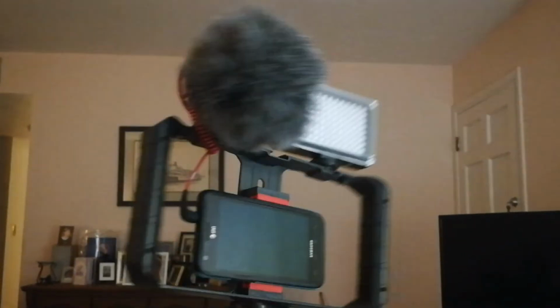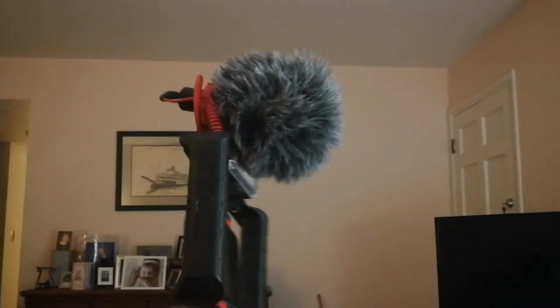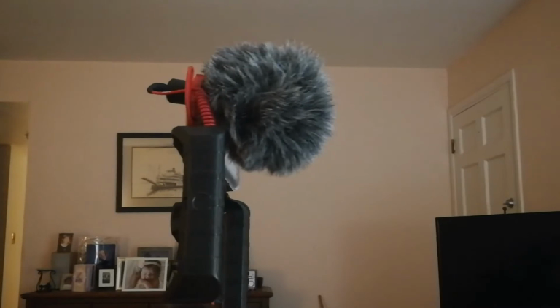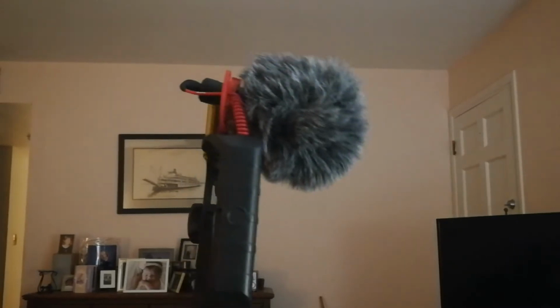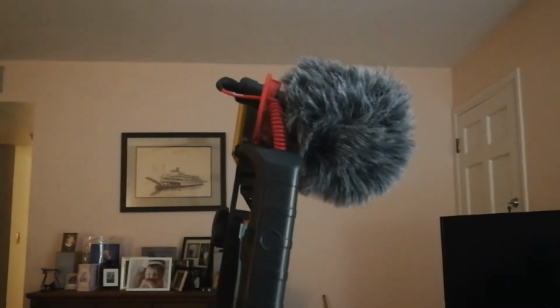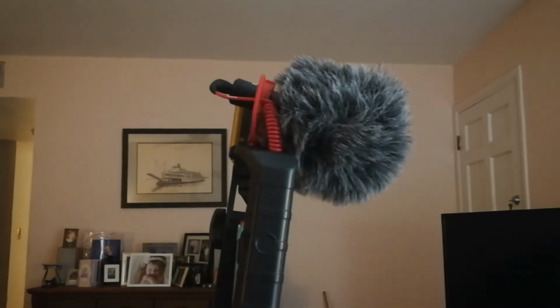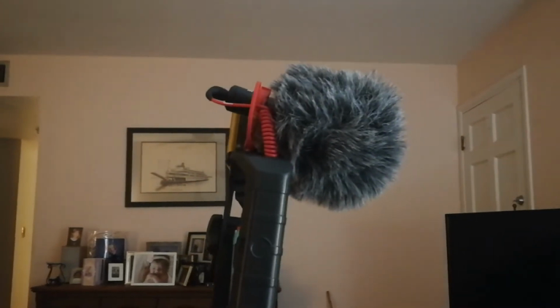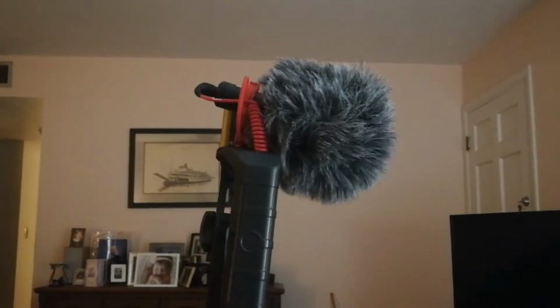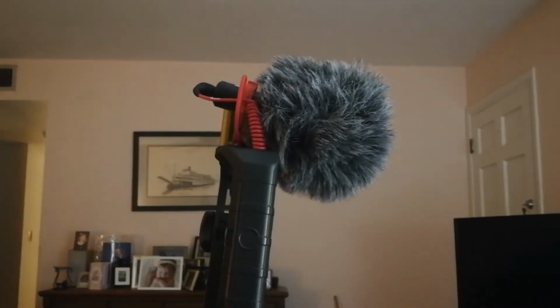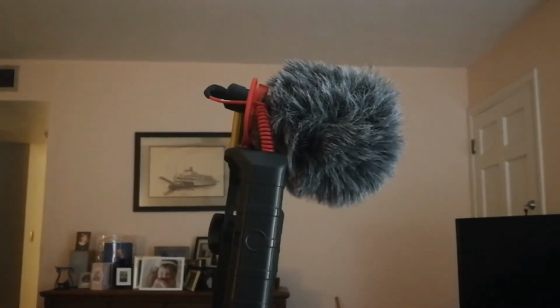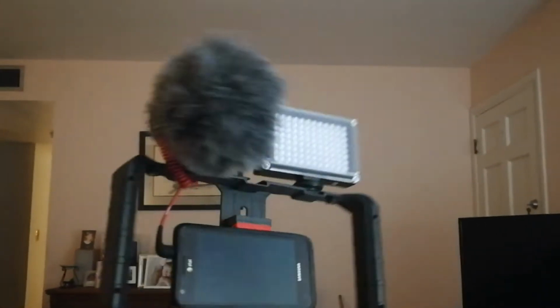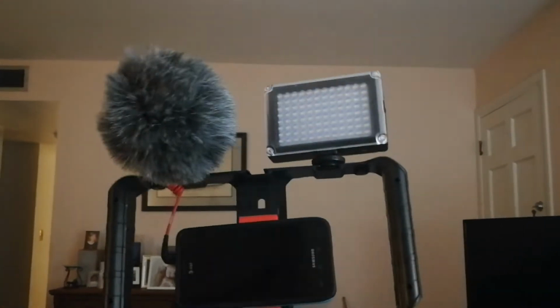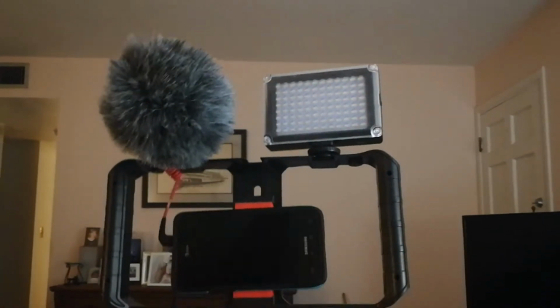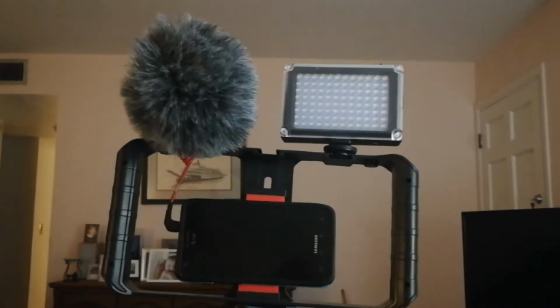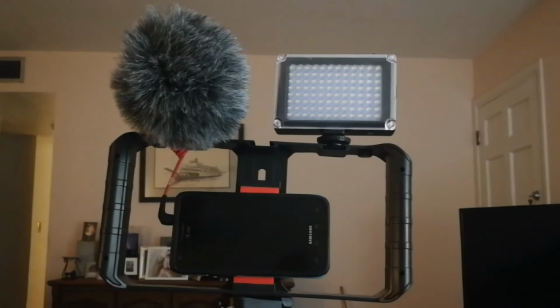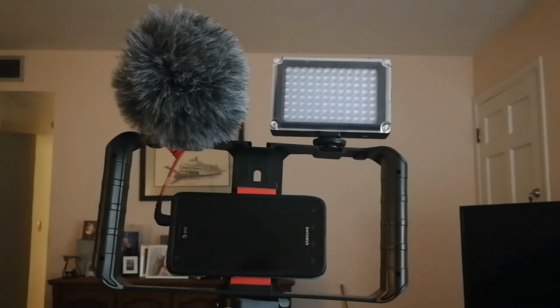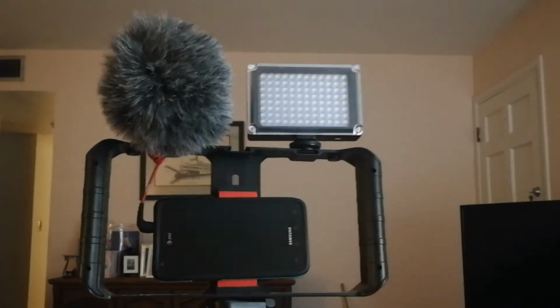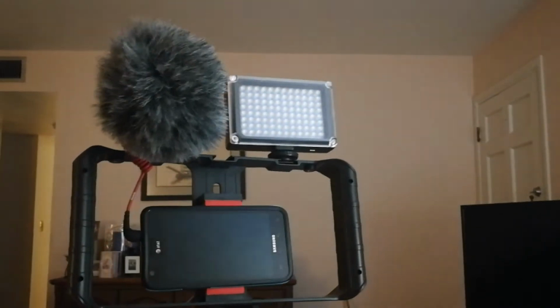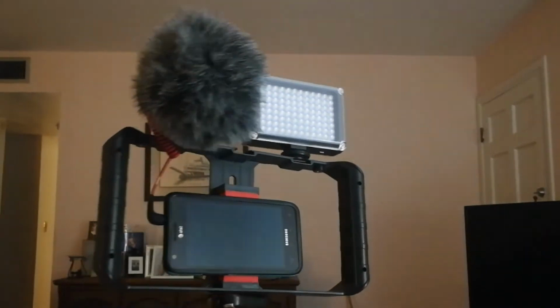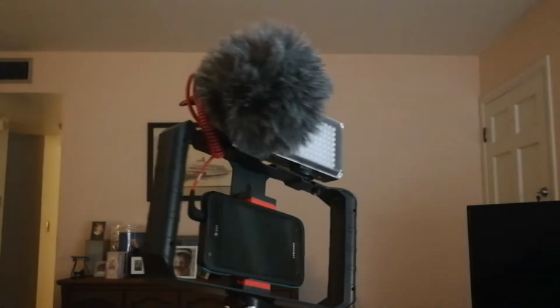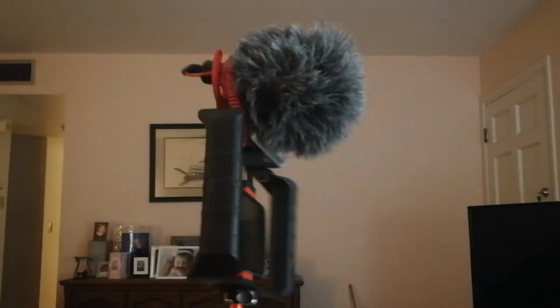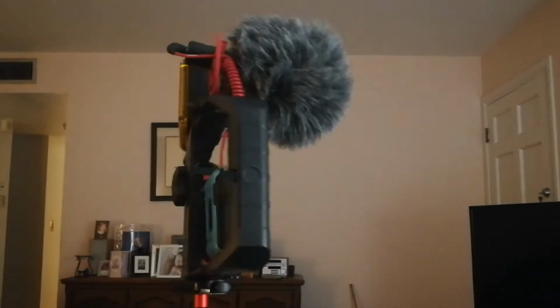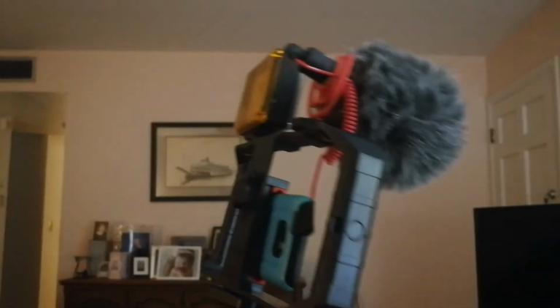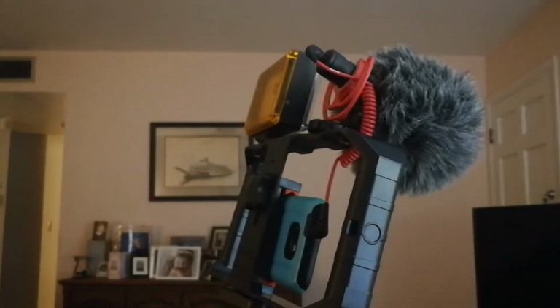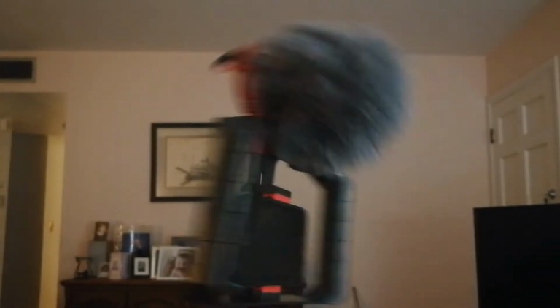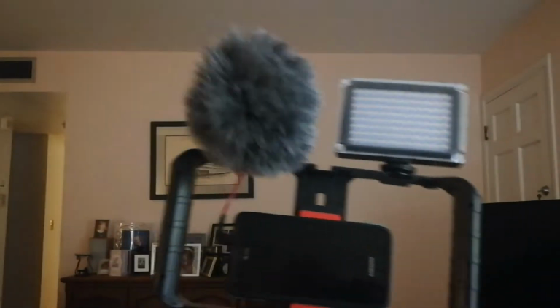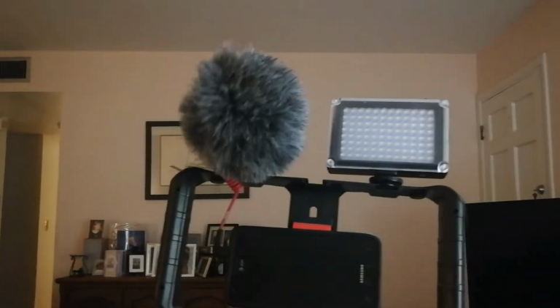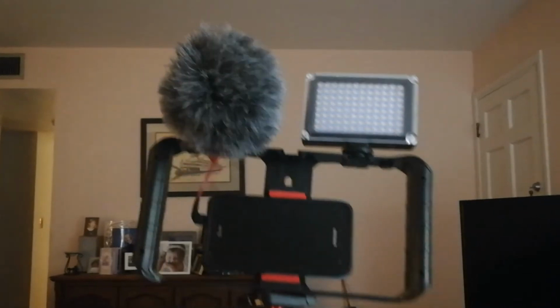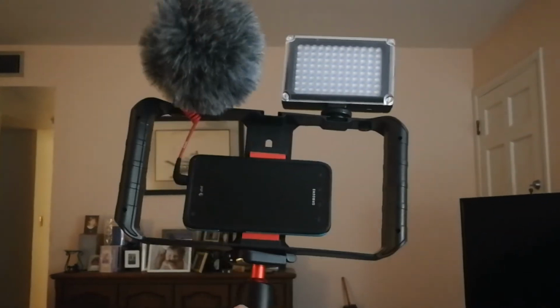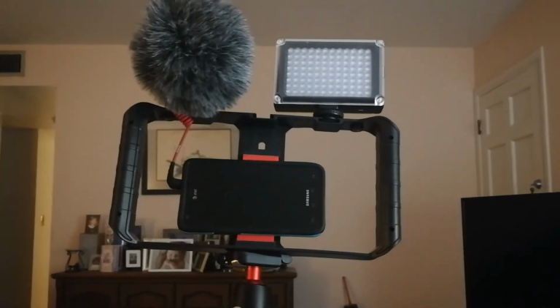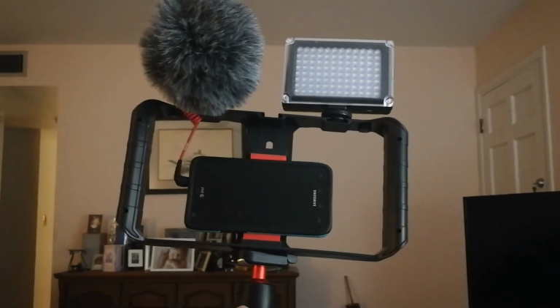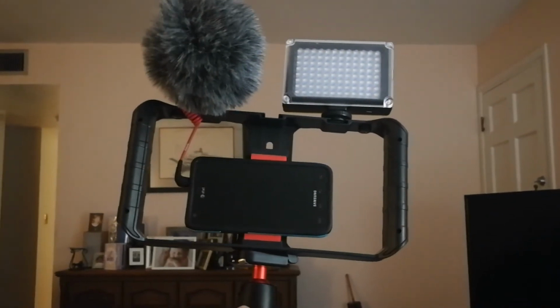Same thing with the mic. The mic's got a dead cat on it — it's a directional mic. The light is battery operated, very bright, and it only costs like 25 bucks. It's really bright.